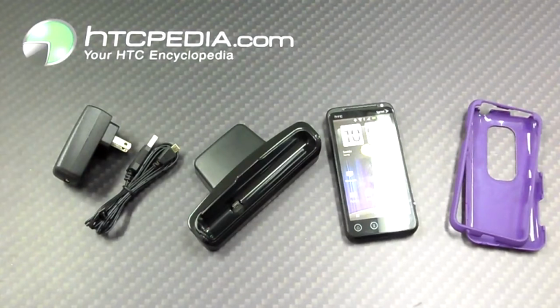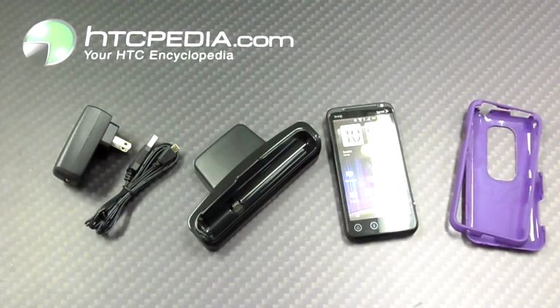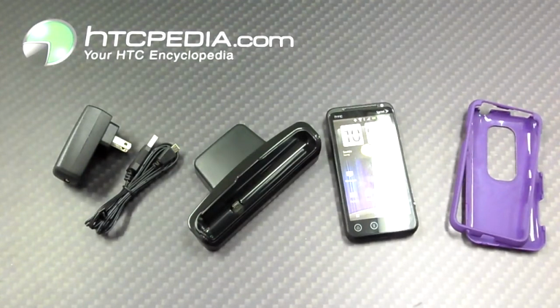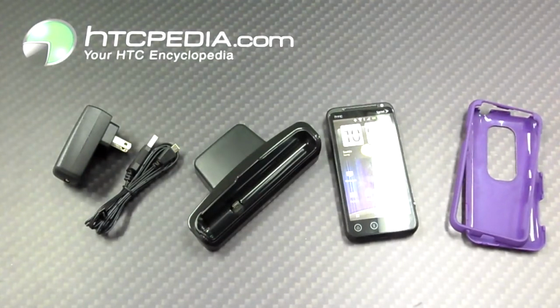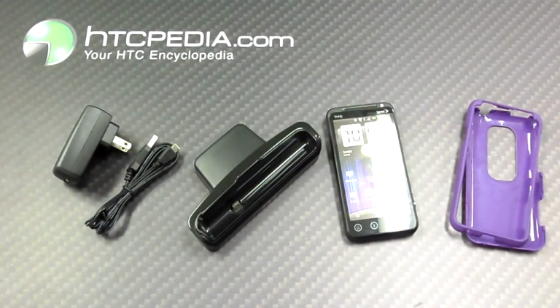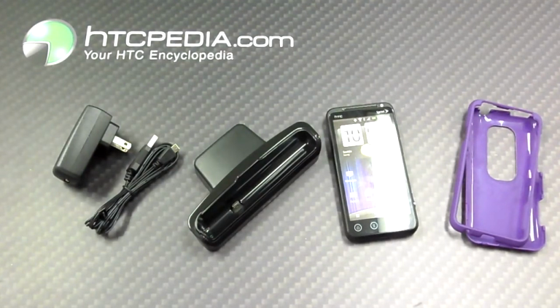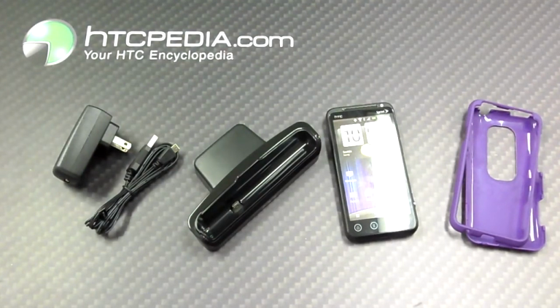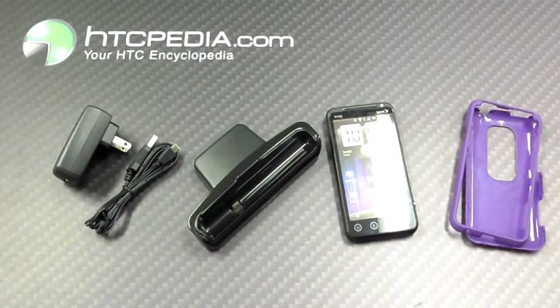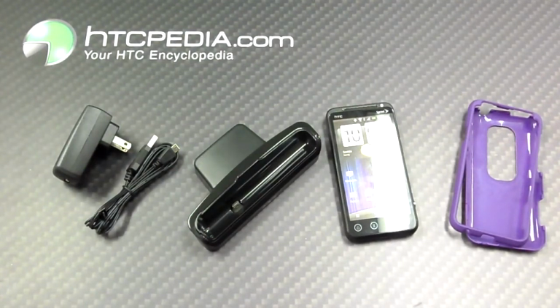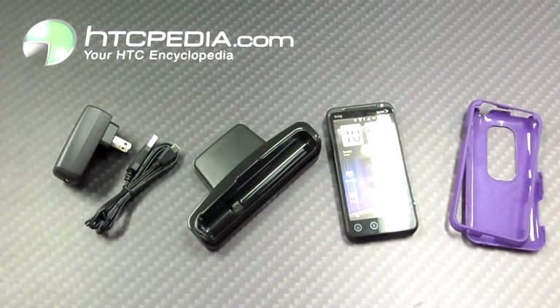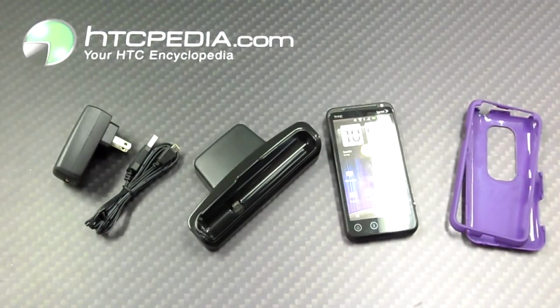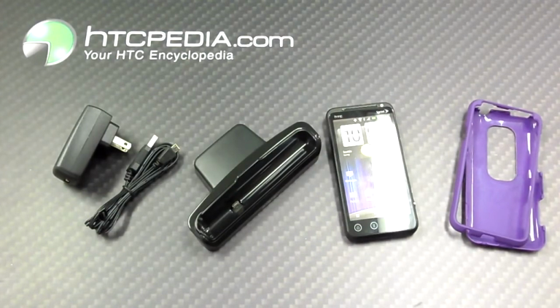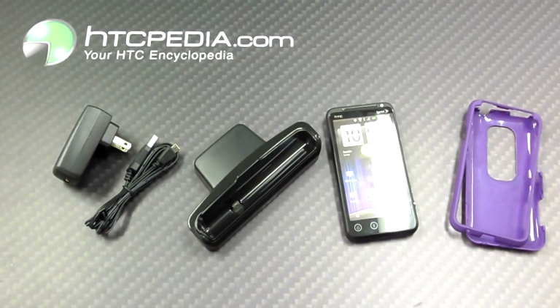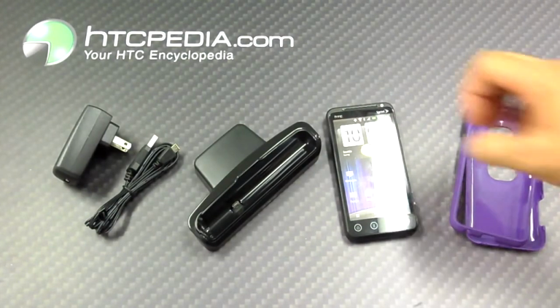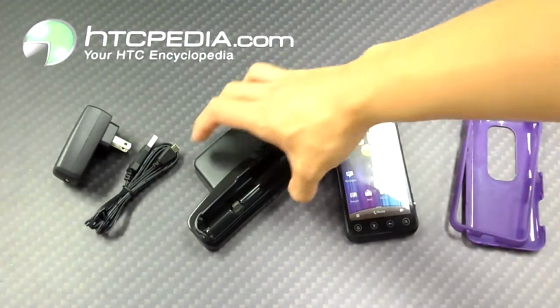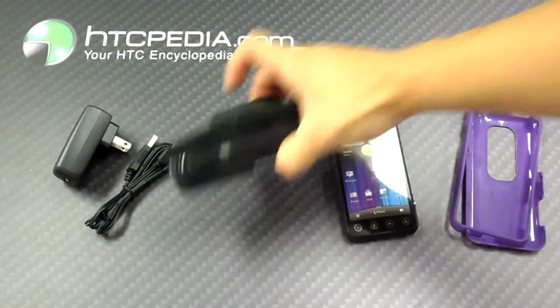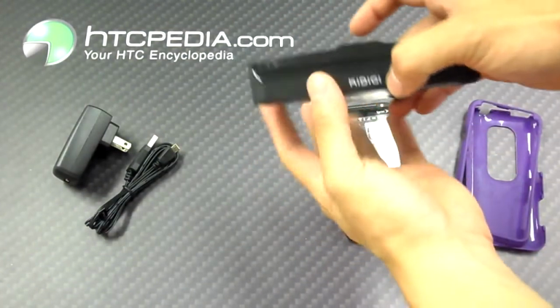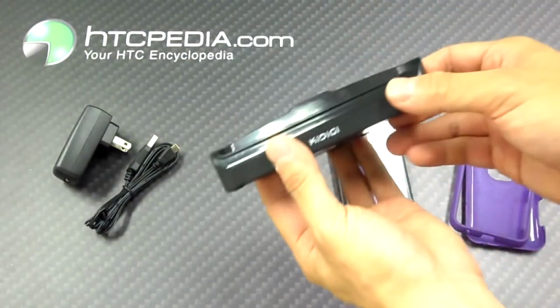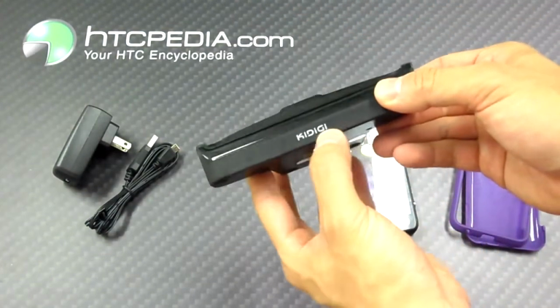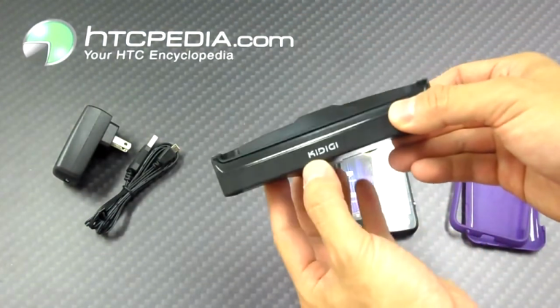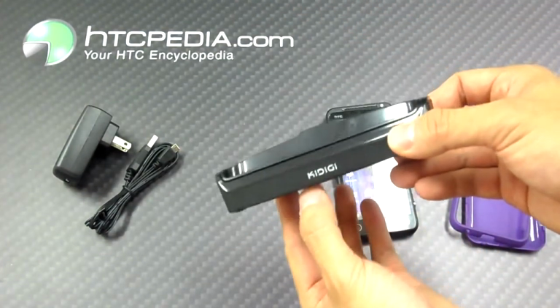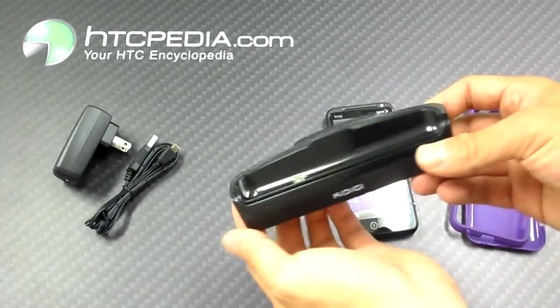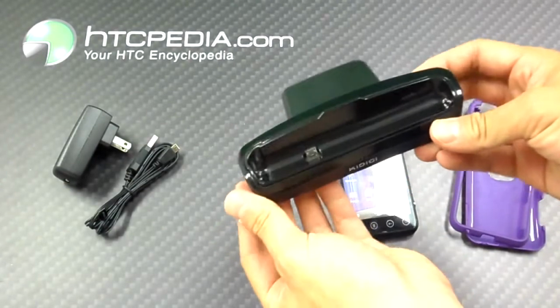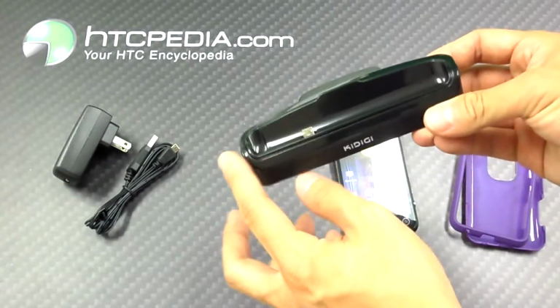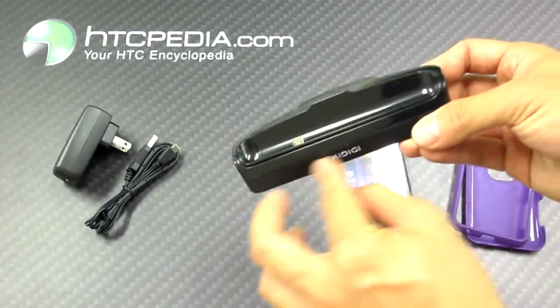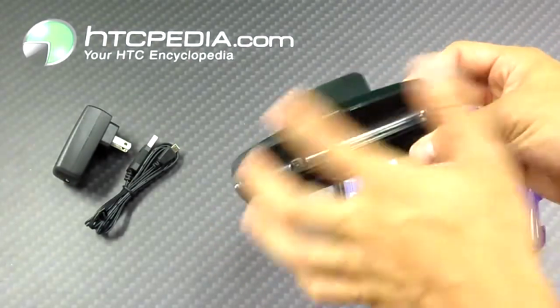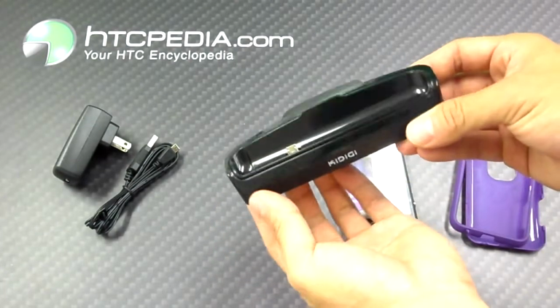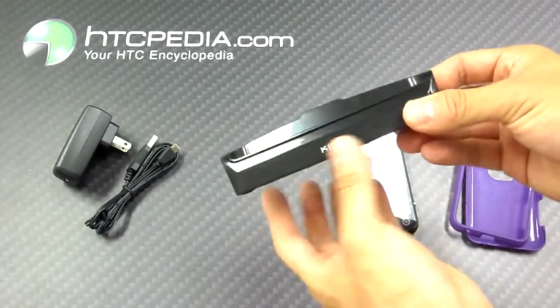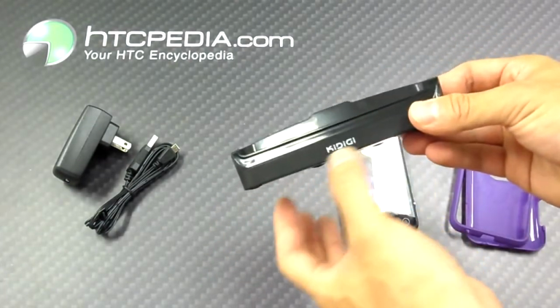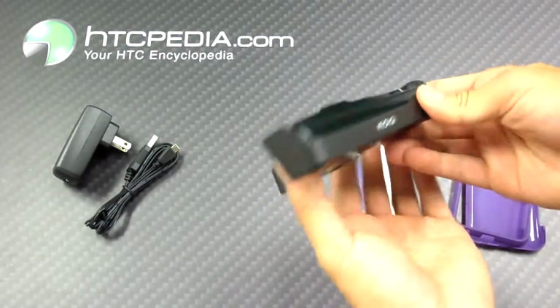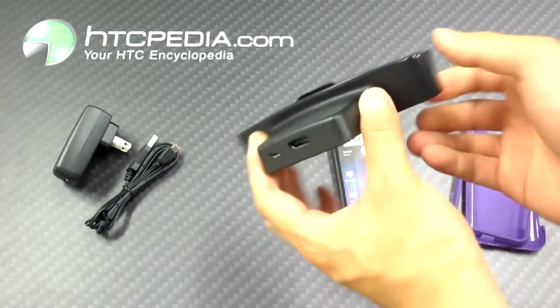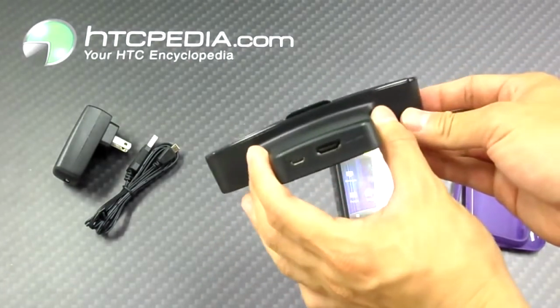Hi, this is Tim from HTCpedia with the Charge and Sync Dock for the HTC EVO 3D. This dock is made by Kadigi, as you can see here. It's glossy on top, flat black on the bottom and the rear.